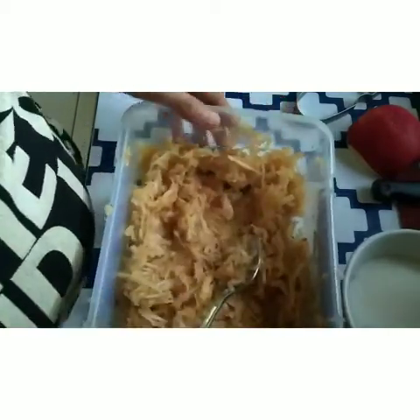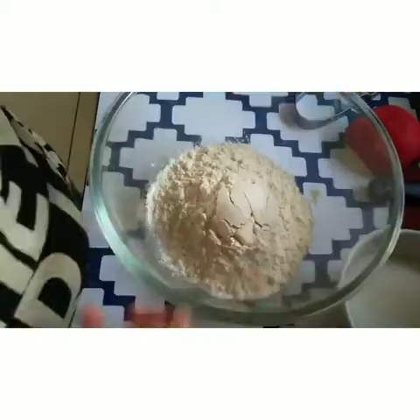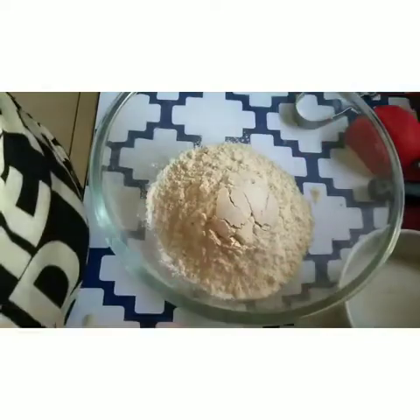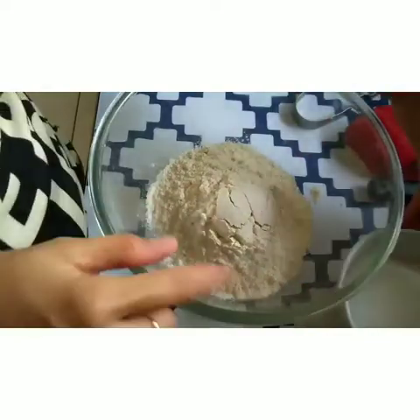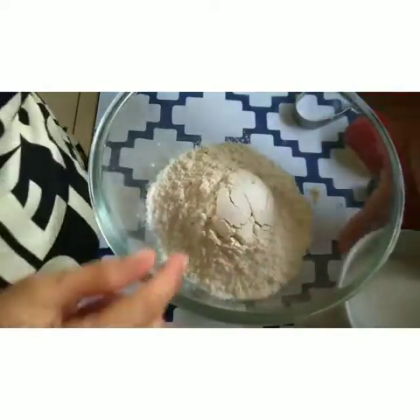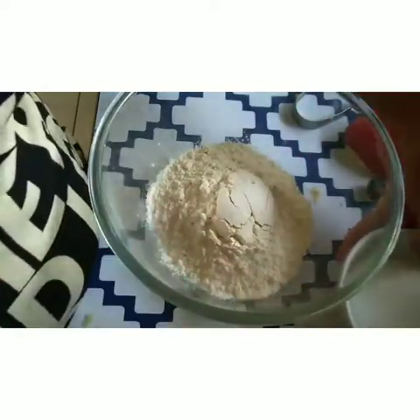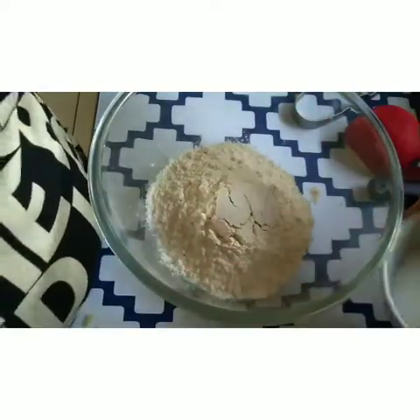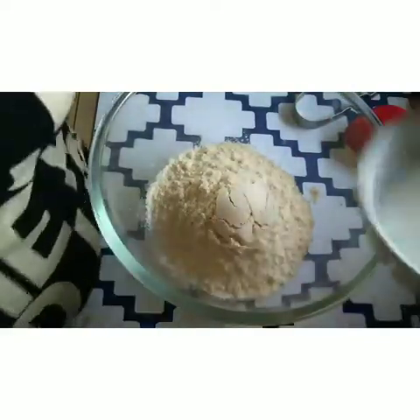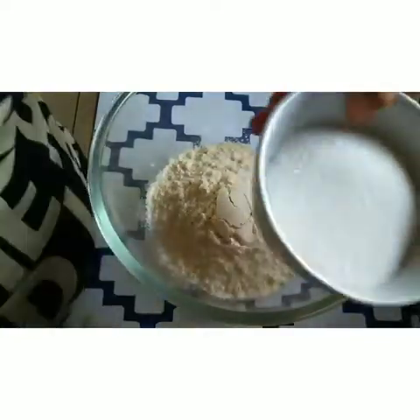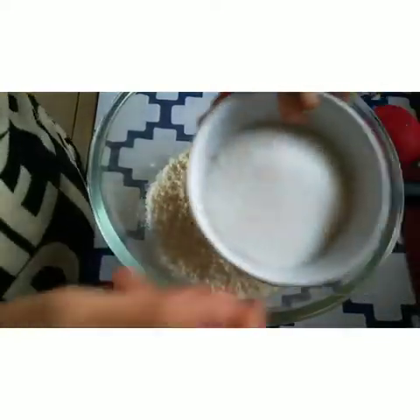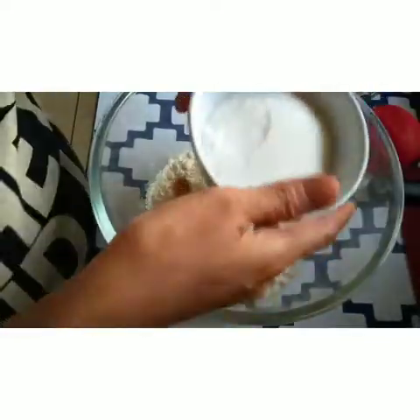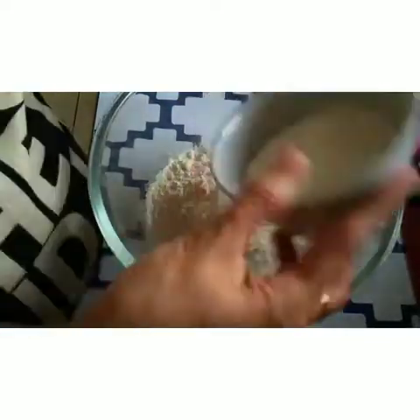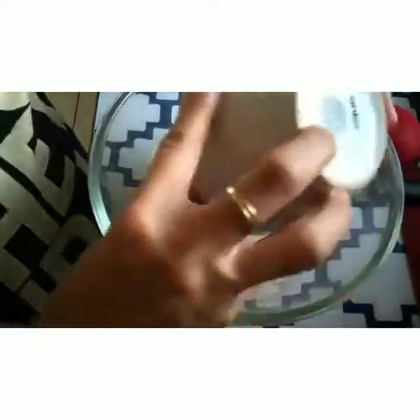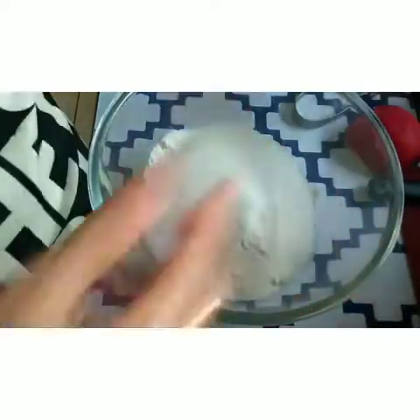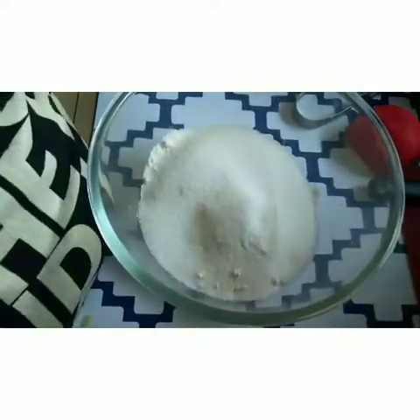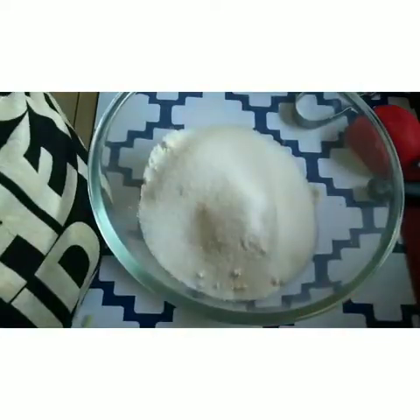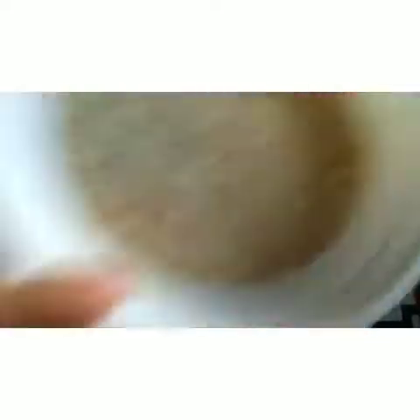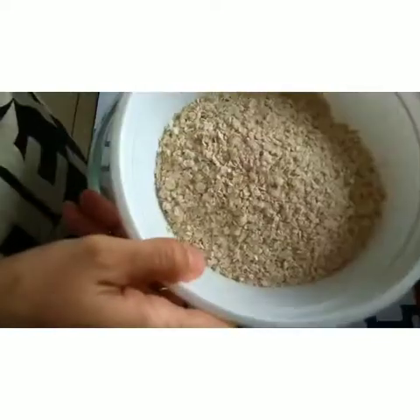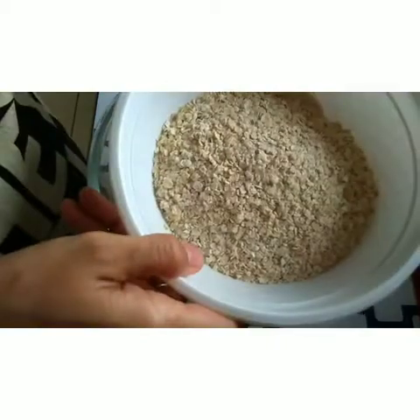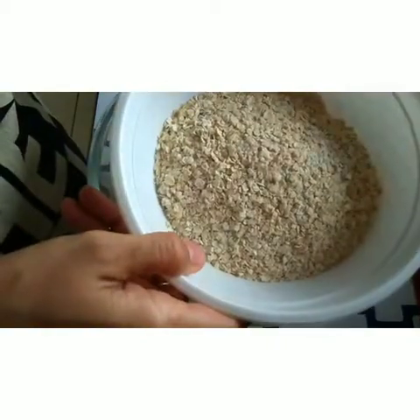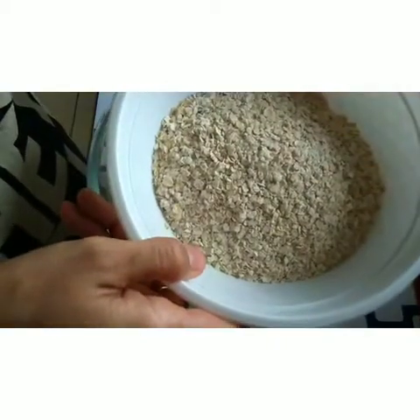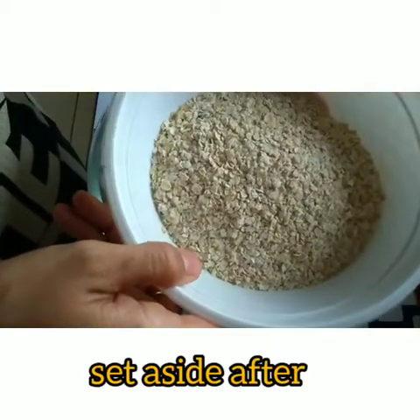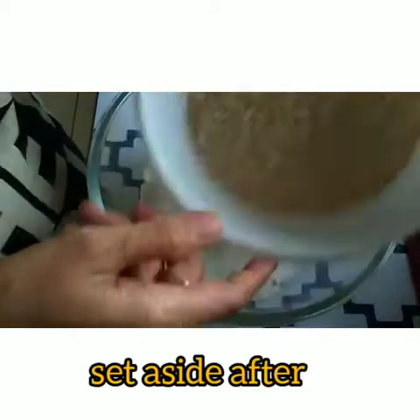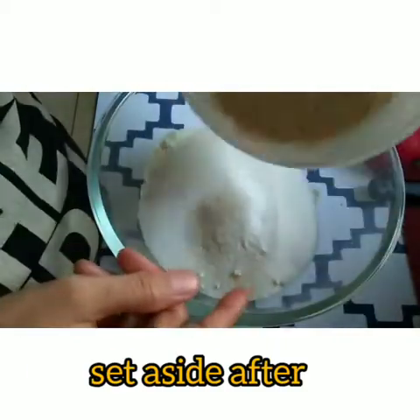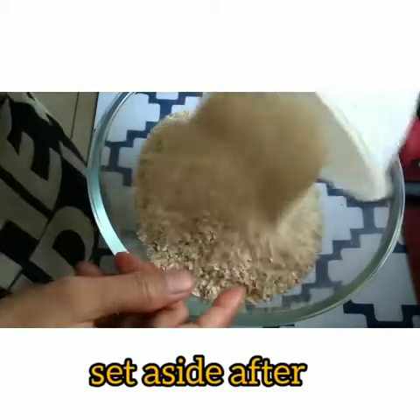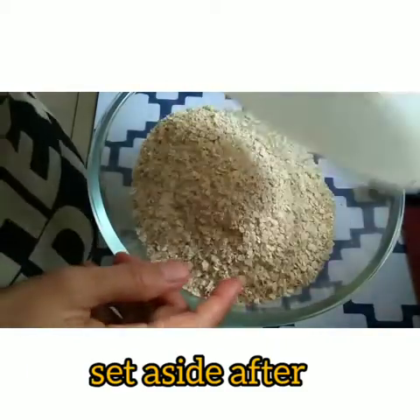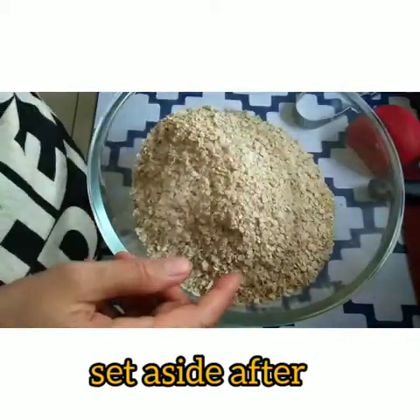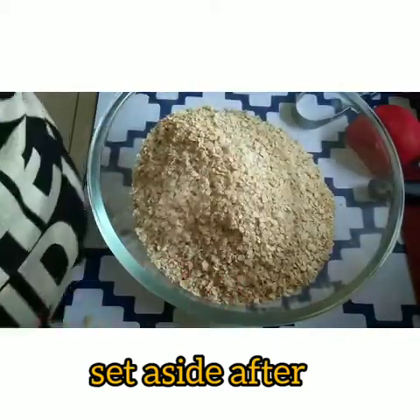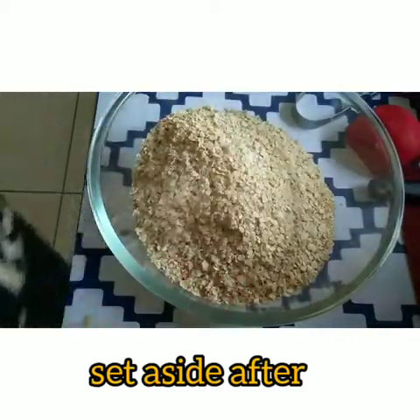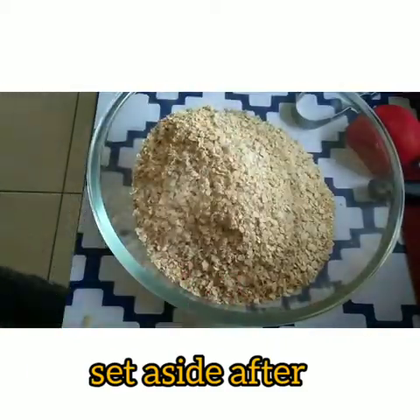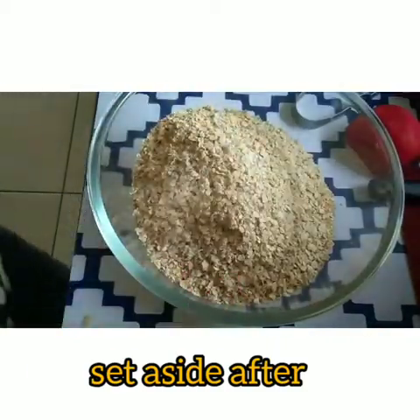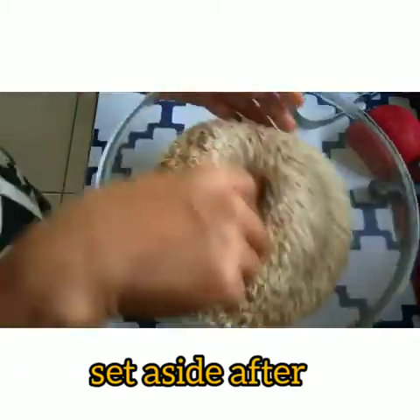Add 1 cup of flour, 3/4 cup of sugar, and 1 and 1/3 cup of oats. And then we'll mix it.